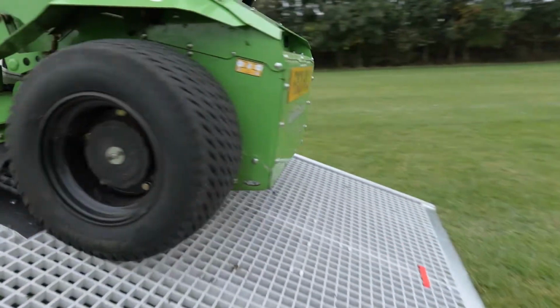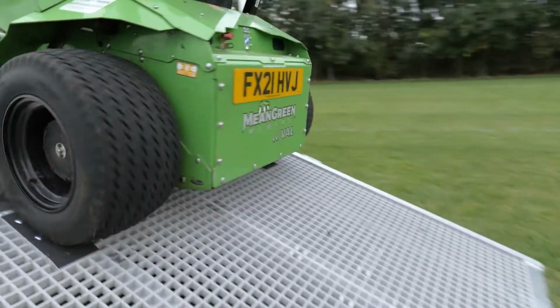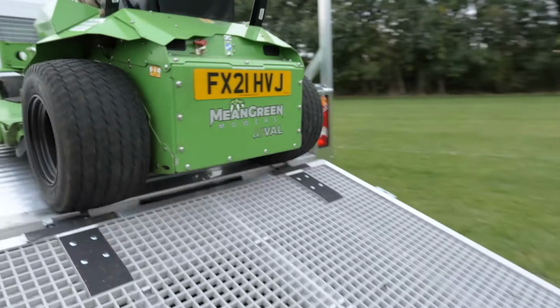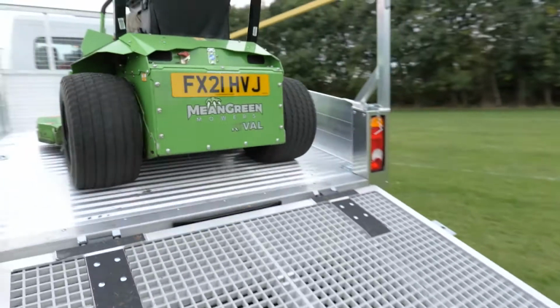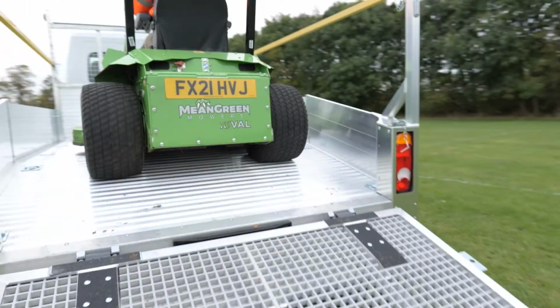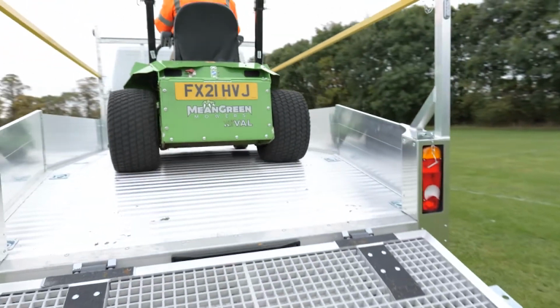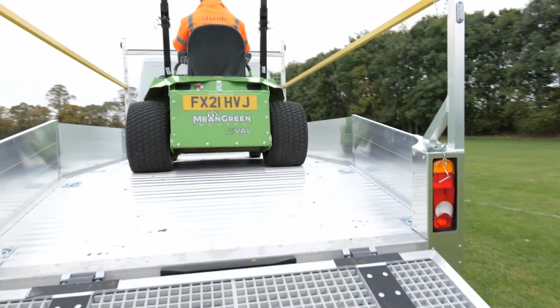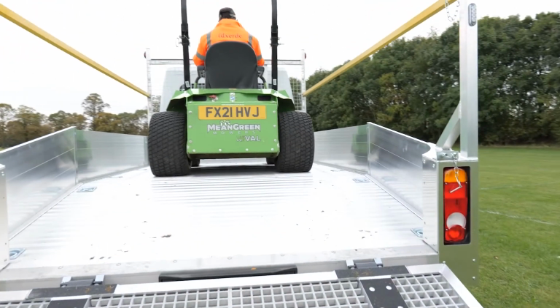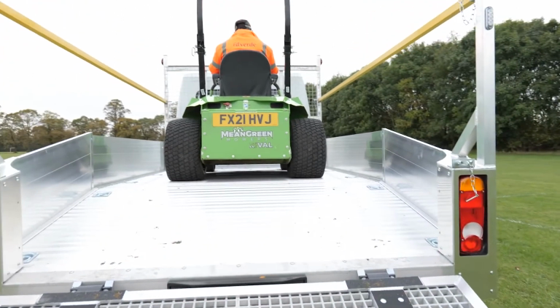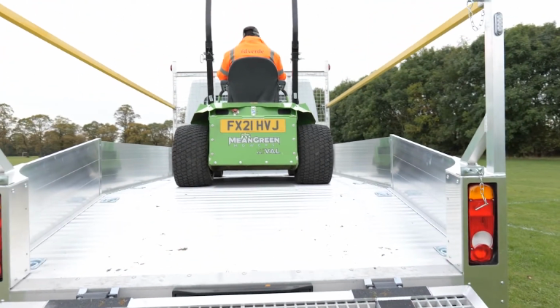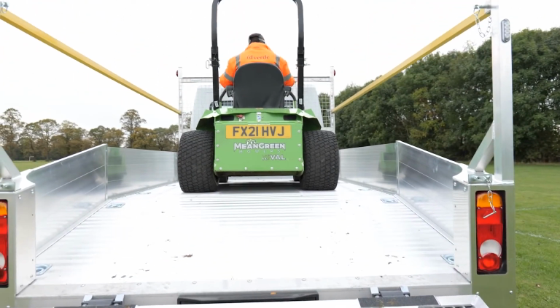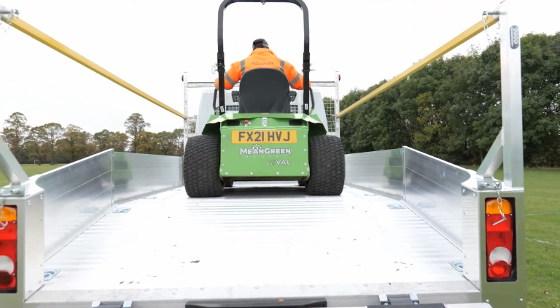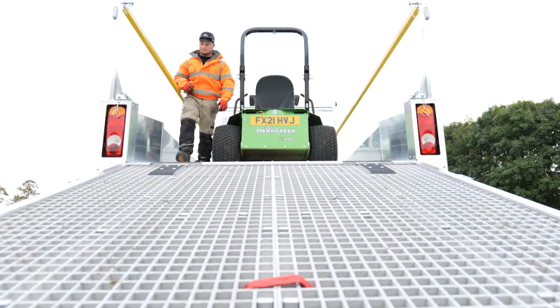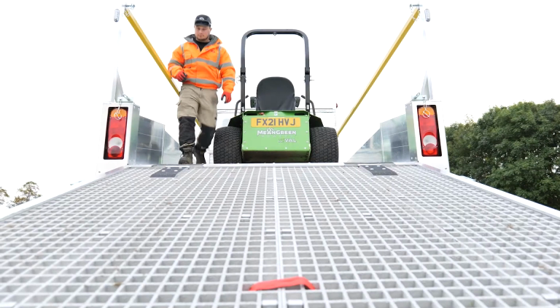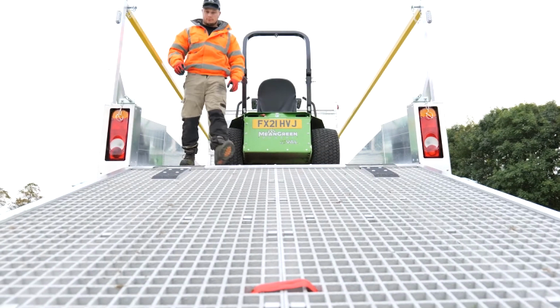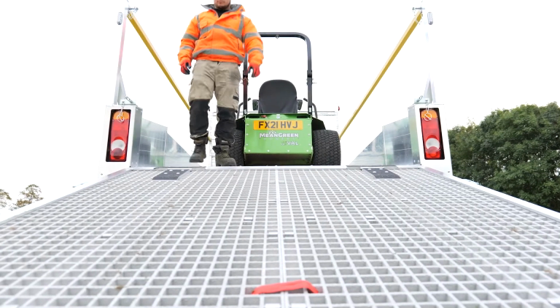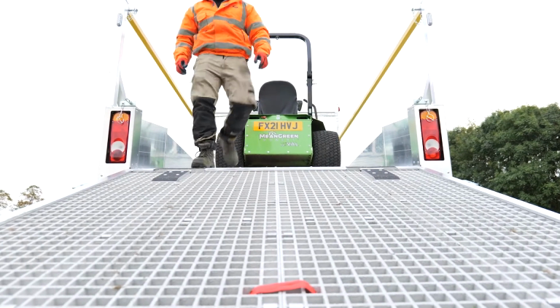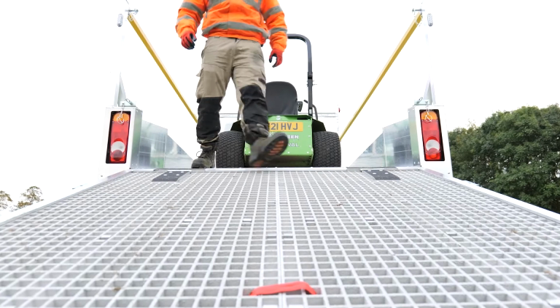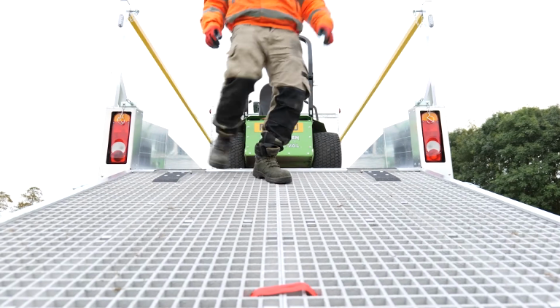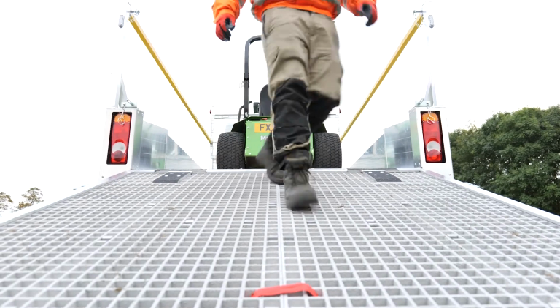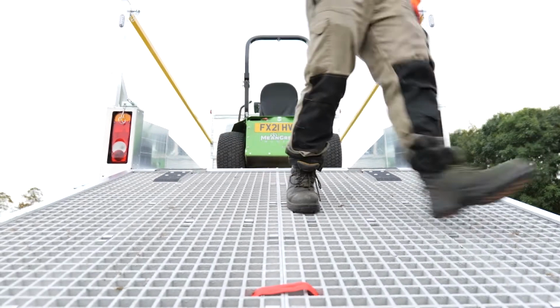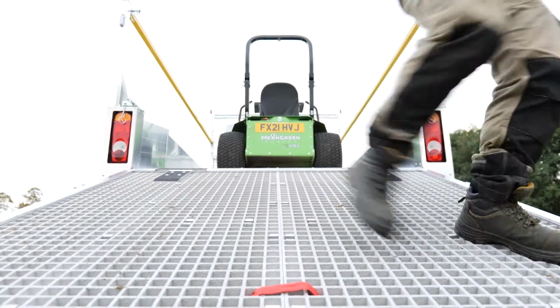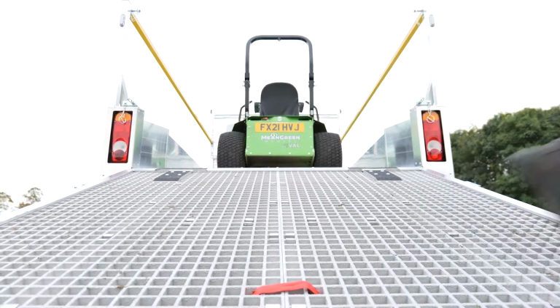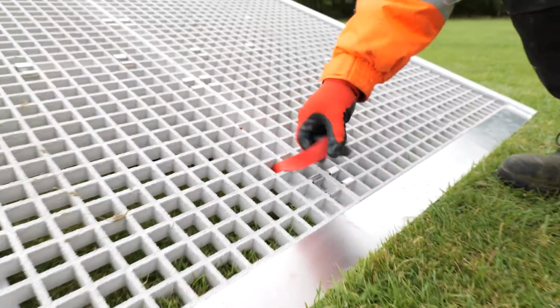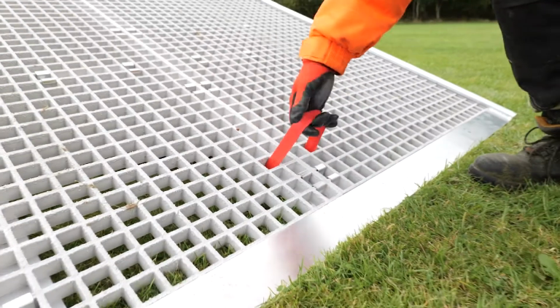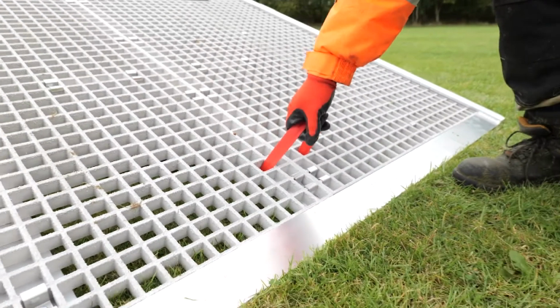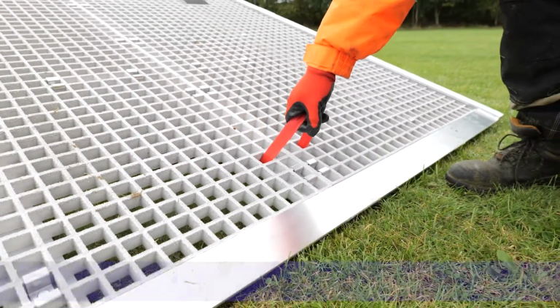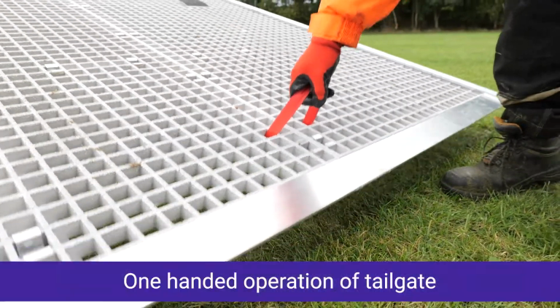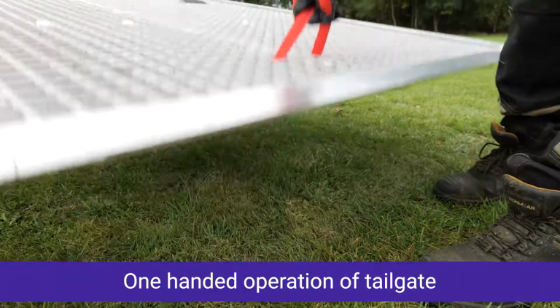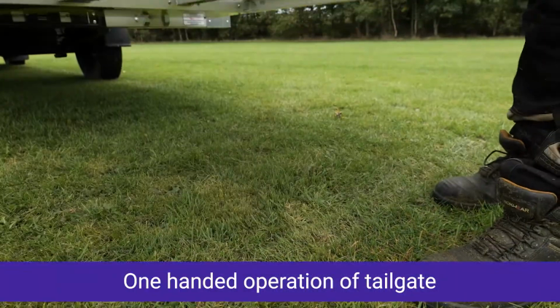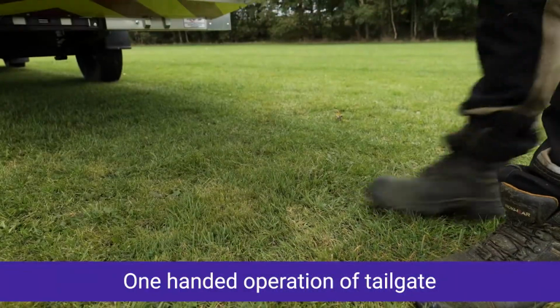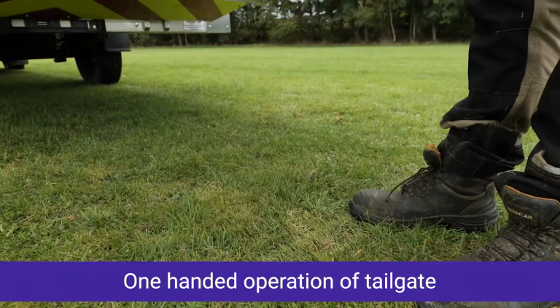Supplied to many of the UK's leading grounds maintenance companies, the Load and Go is available on virtually any chassis brand to suit your requirements, with options for a totally bespoke build.